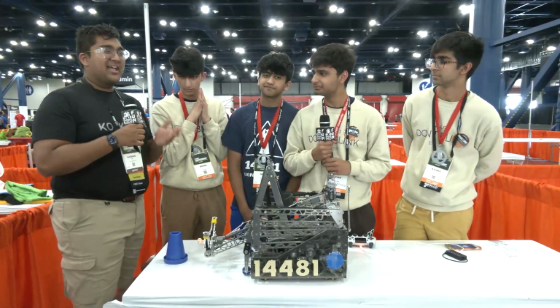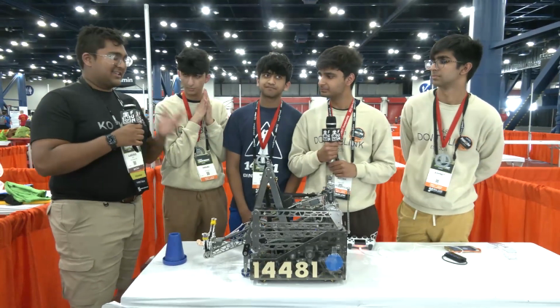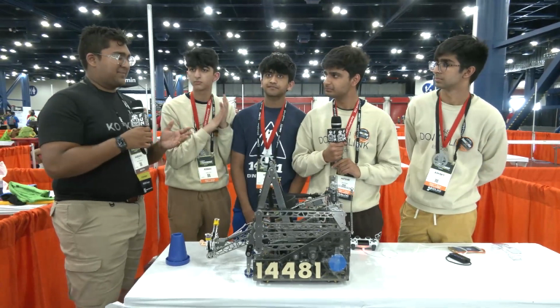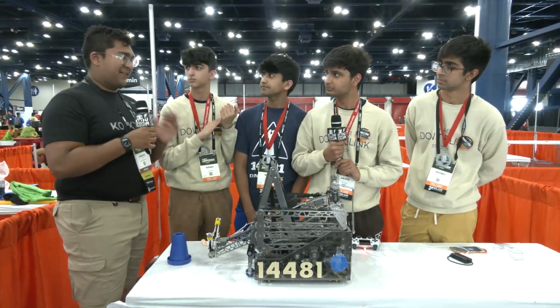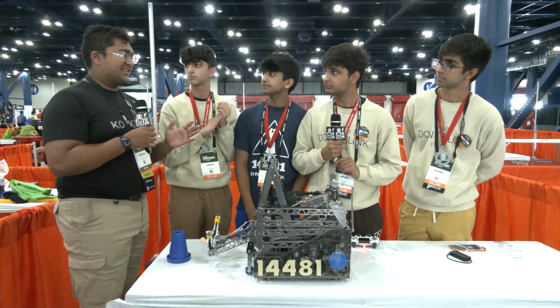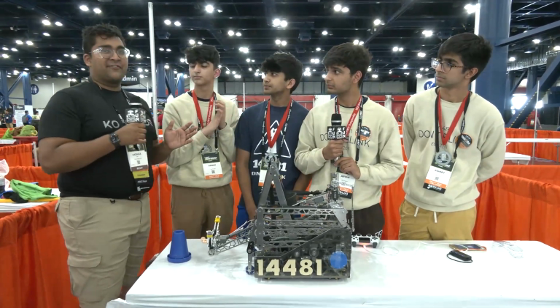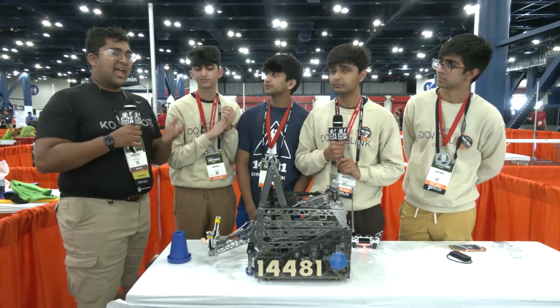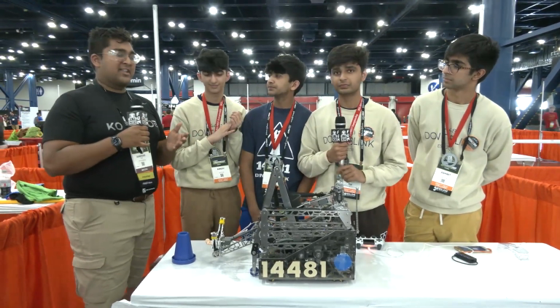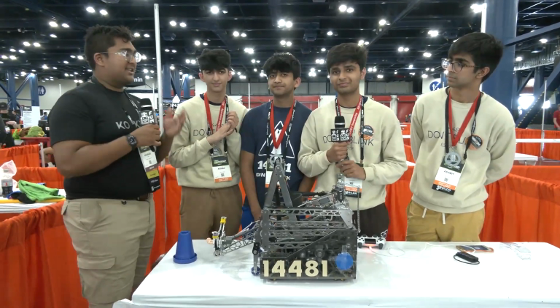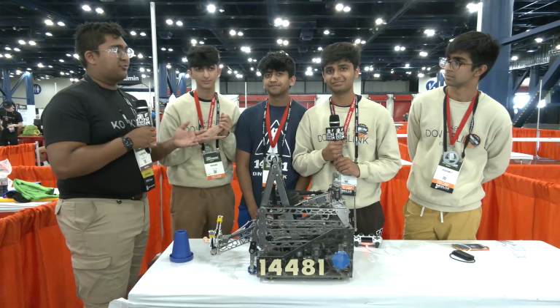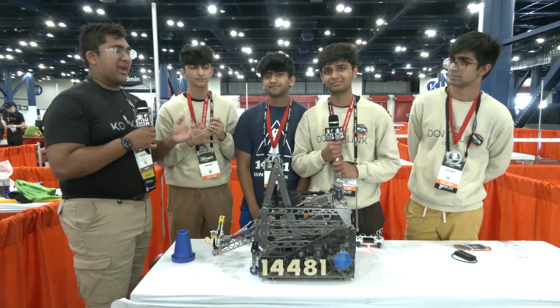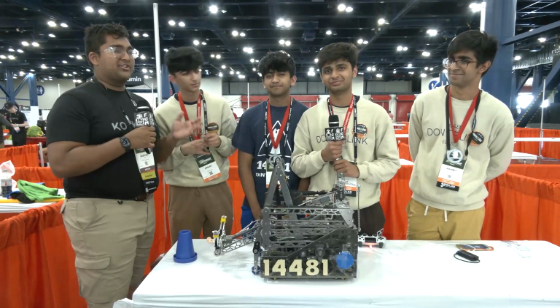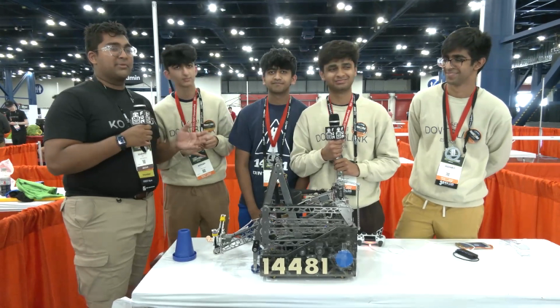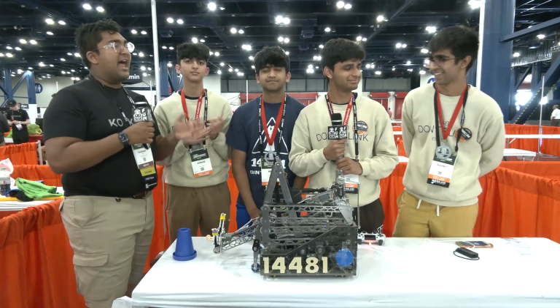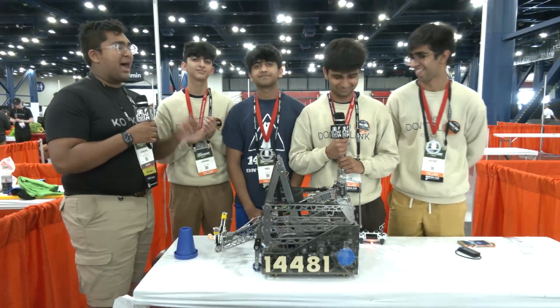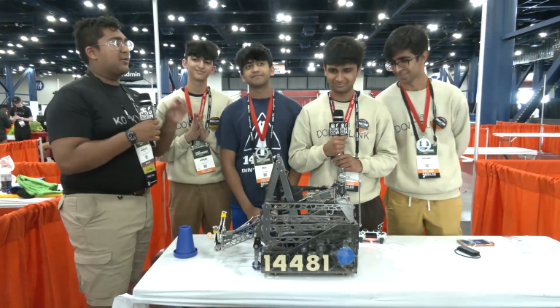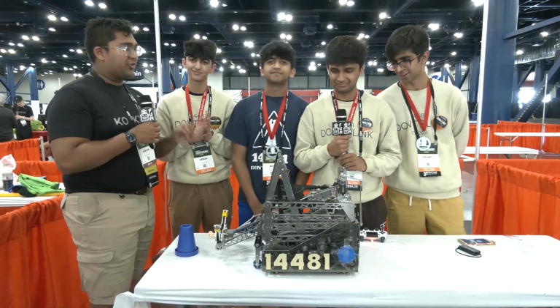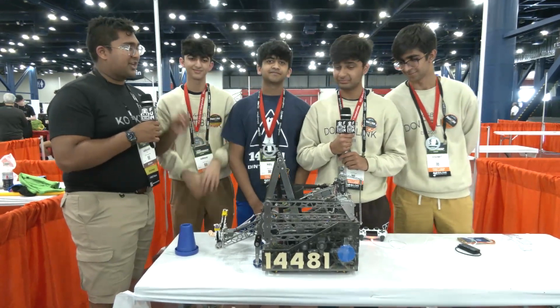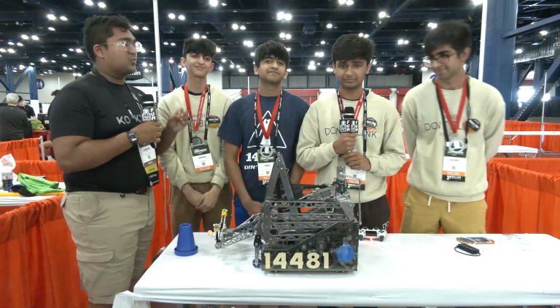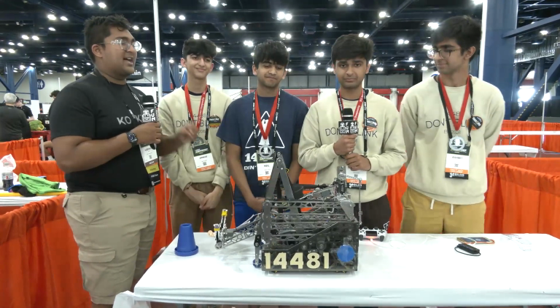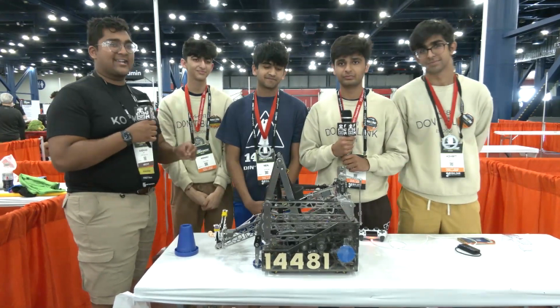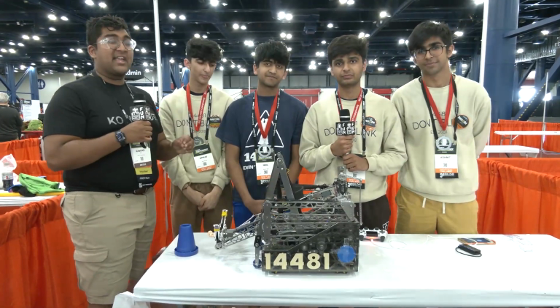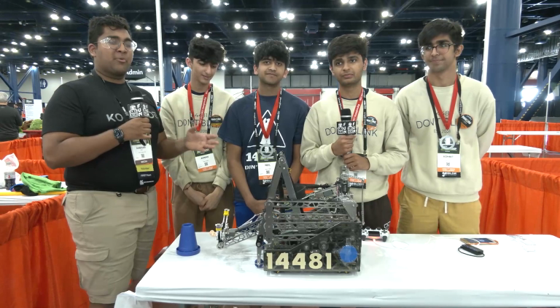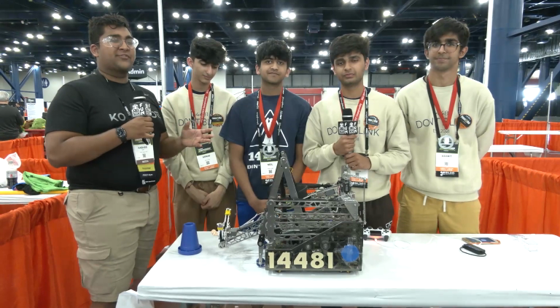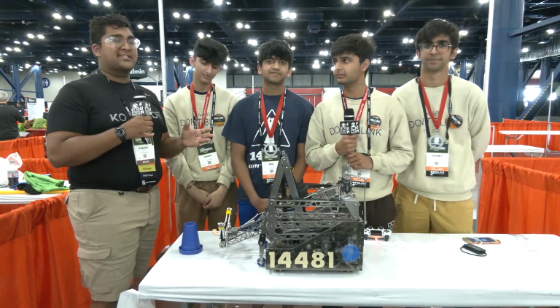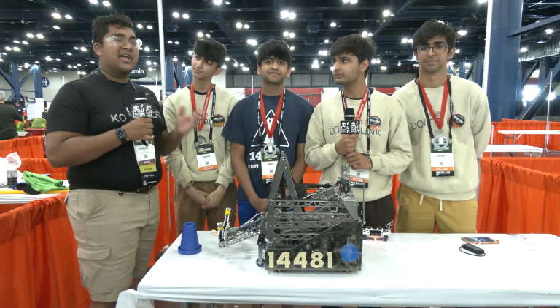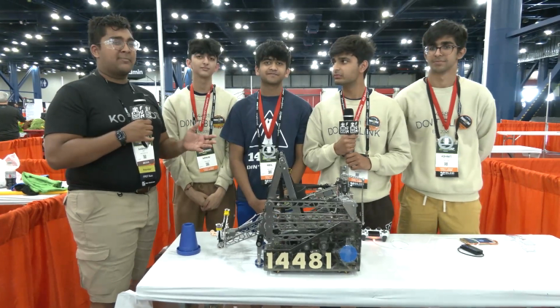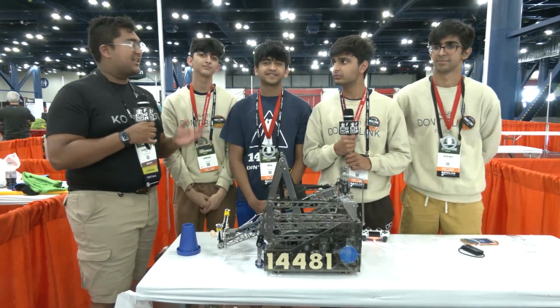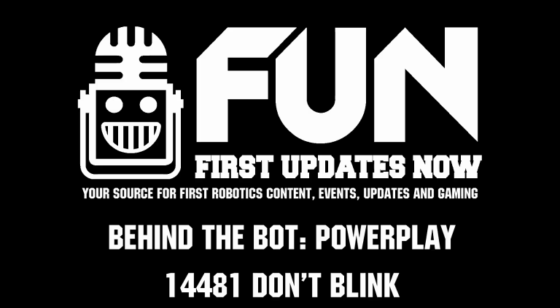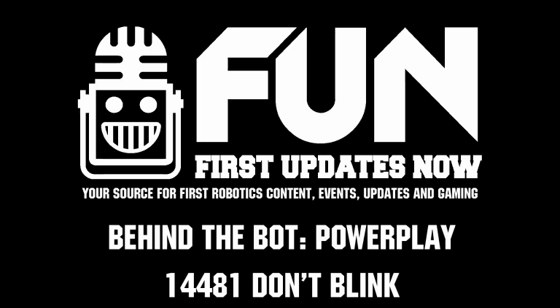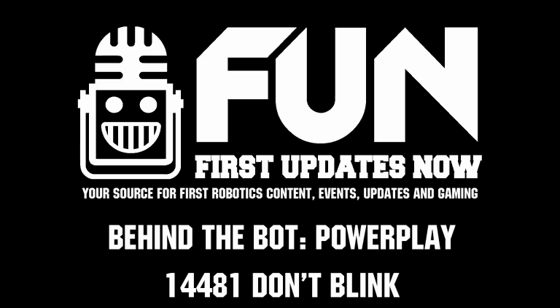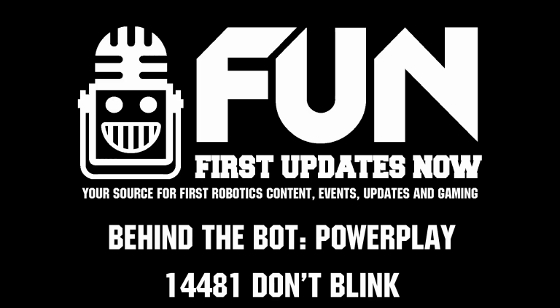This has just been a fantastic interview. Everybody, this is Team 14481 Don't Blink — Power Play world championship winning alliance second pick. Reporting for First Updates Now, I'm Abbas. Thank you for this fantastic opportunity.